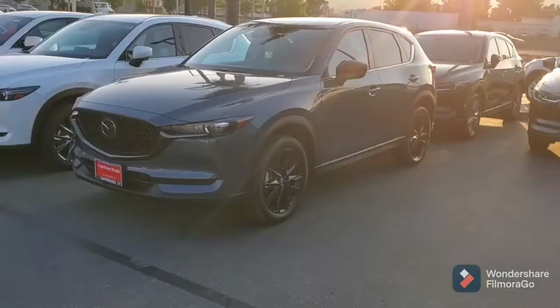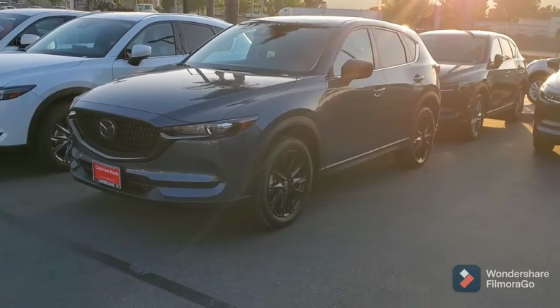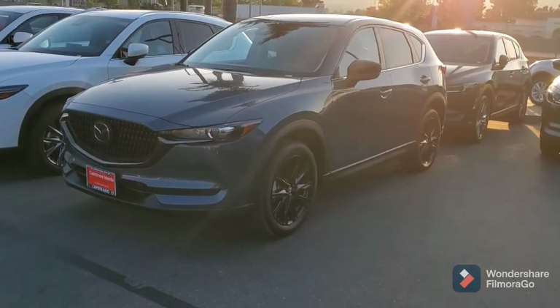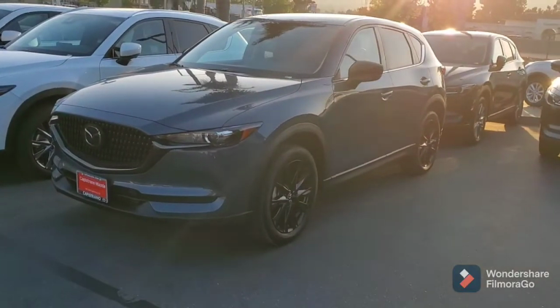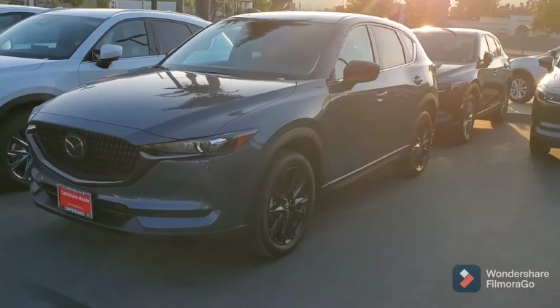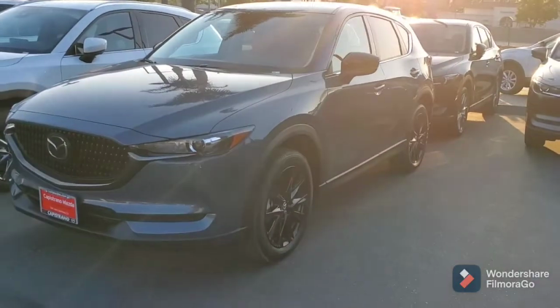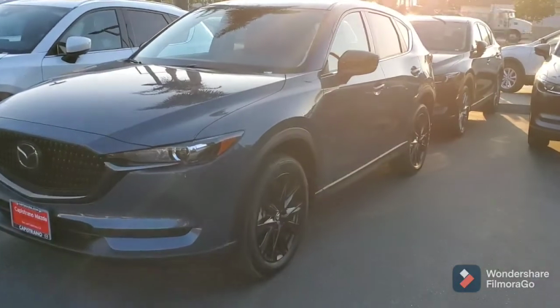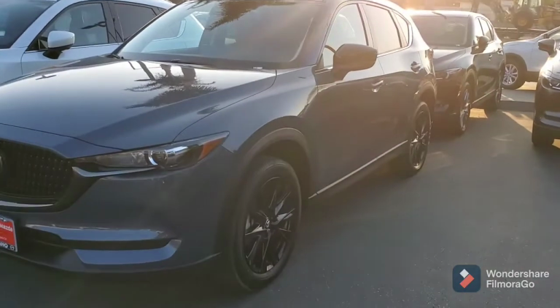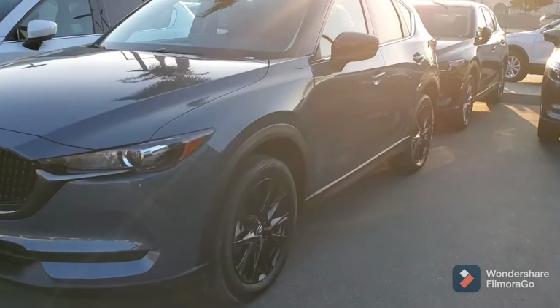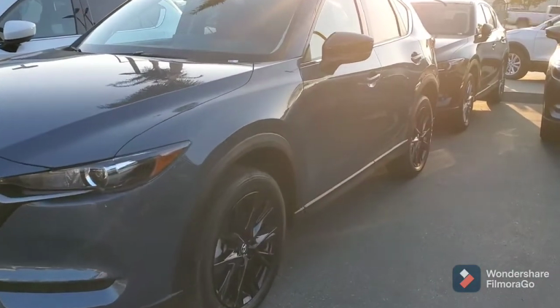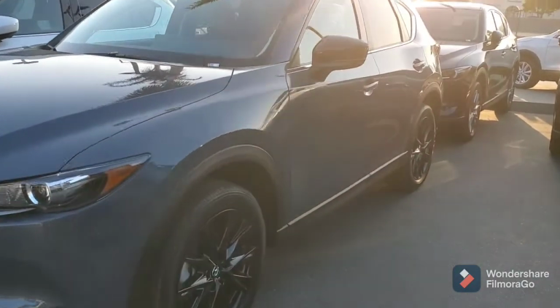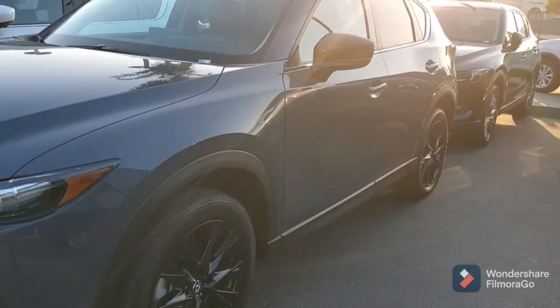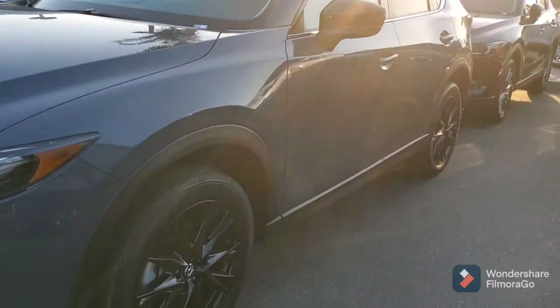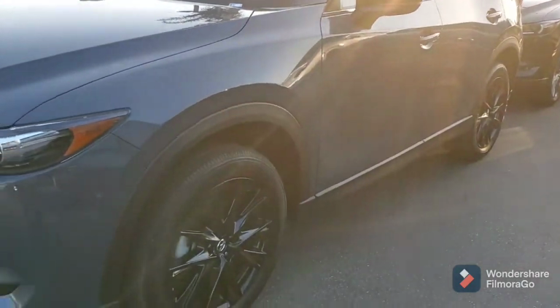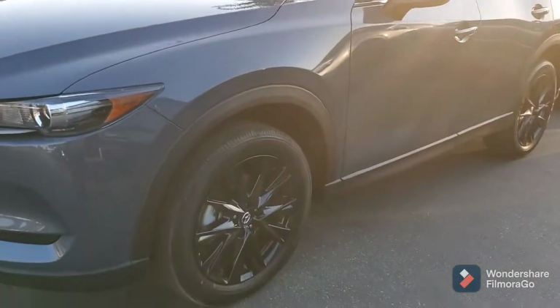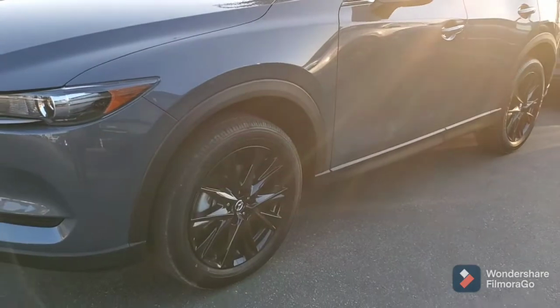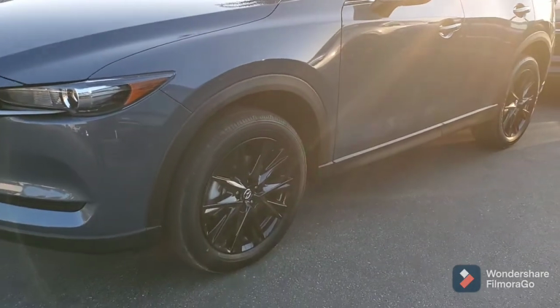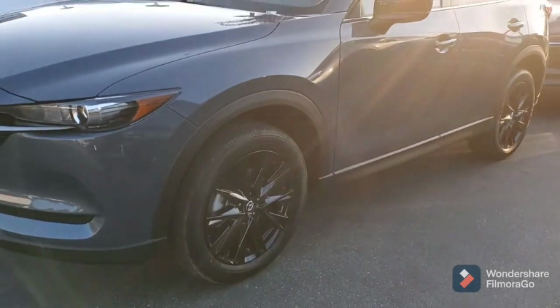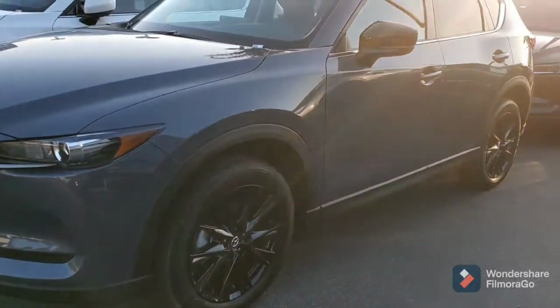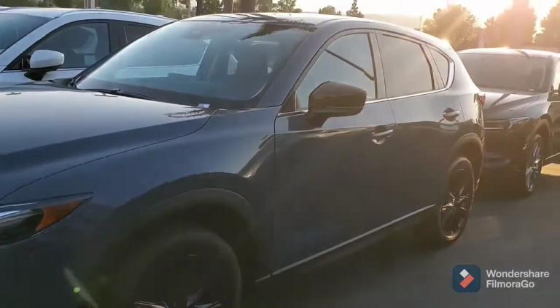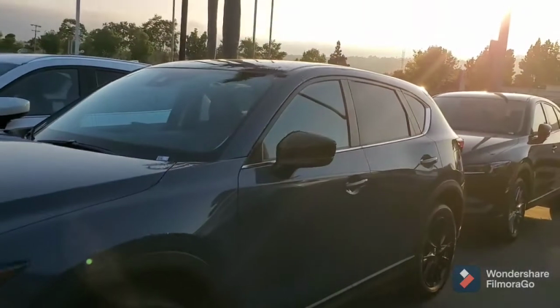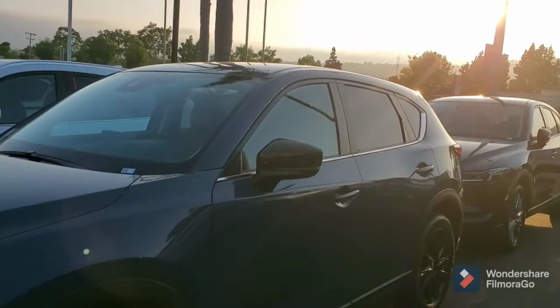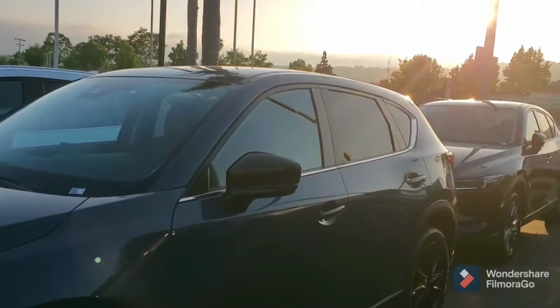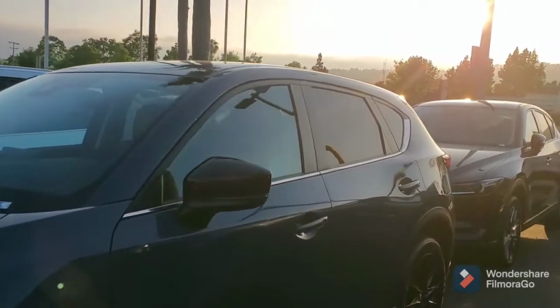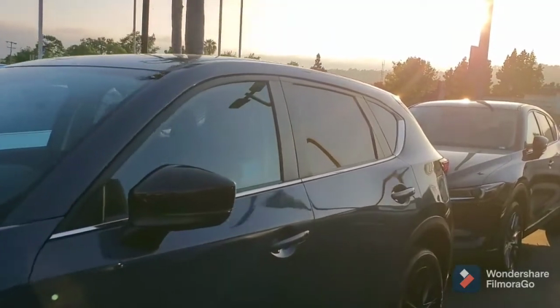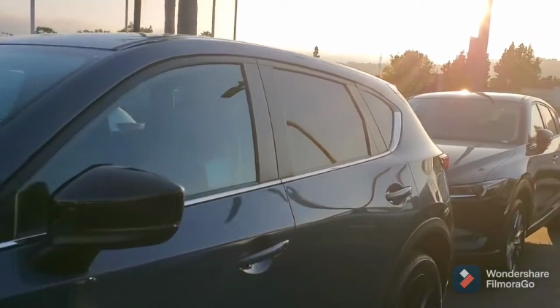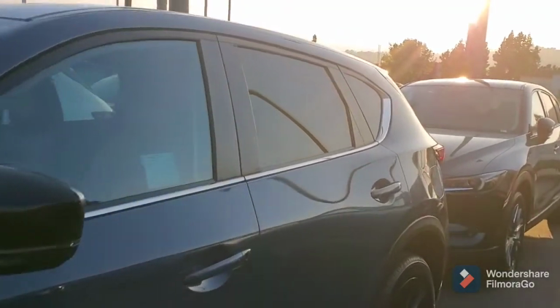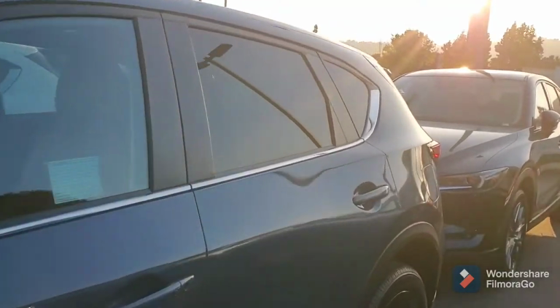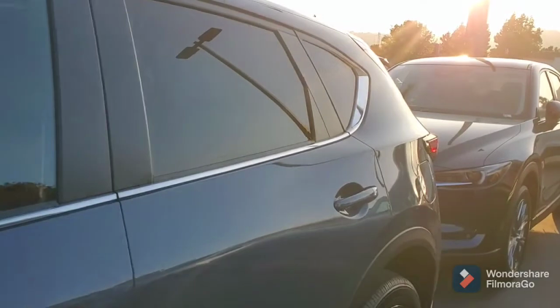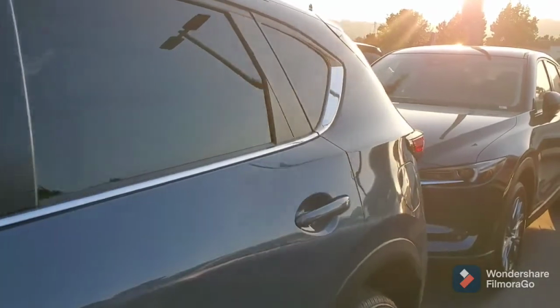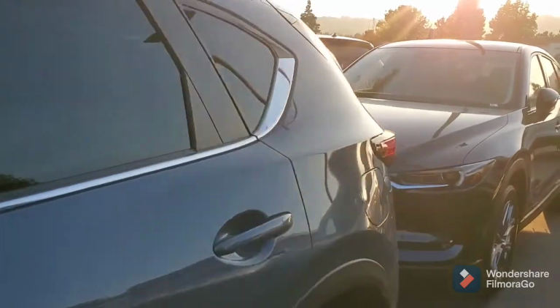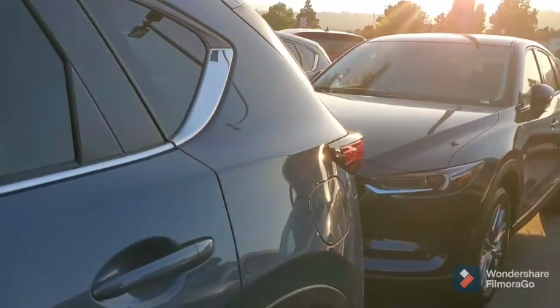As you can see, this is the polymetal. You've got the blacked-out alloy wheels here, powder coated. It is a gorgeous vehicle.